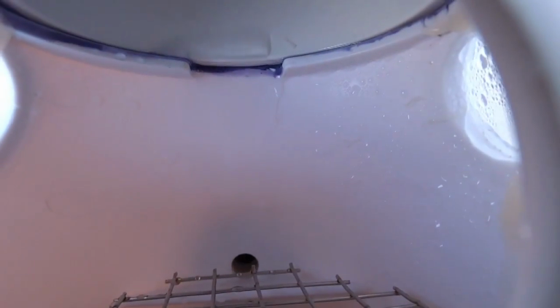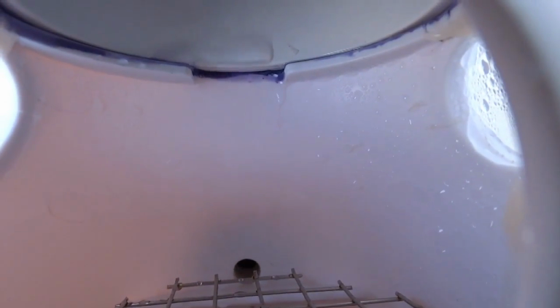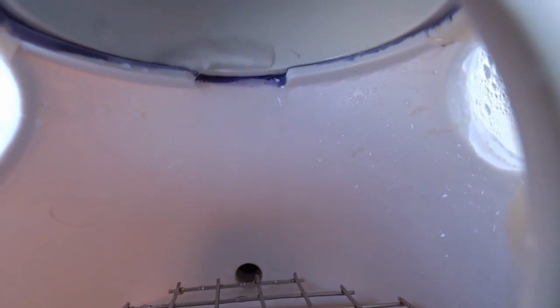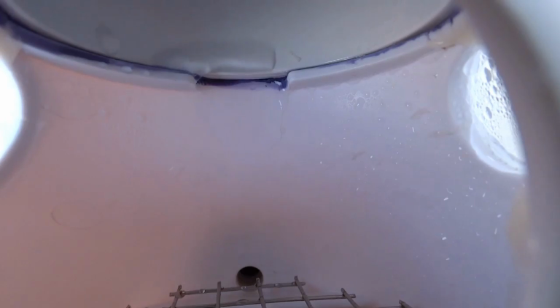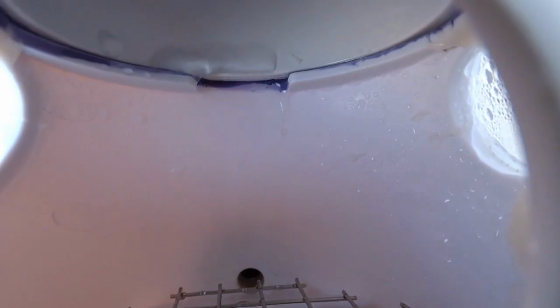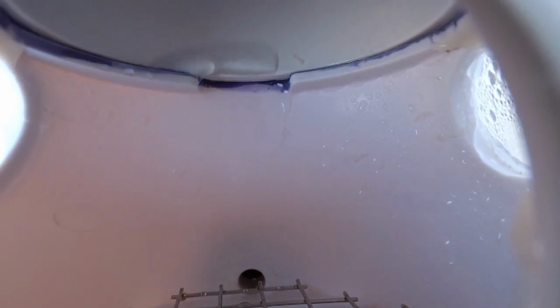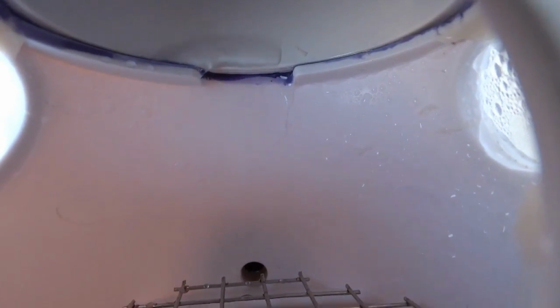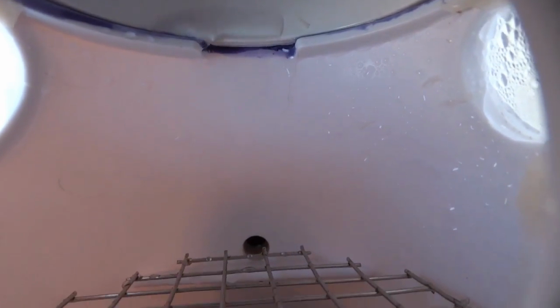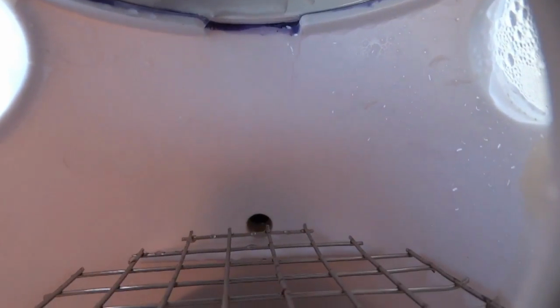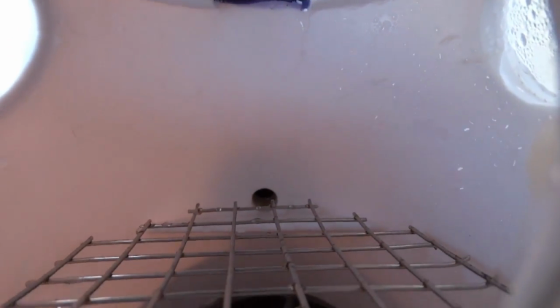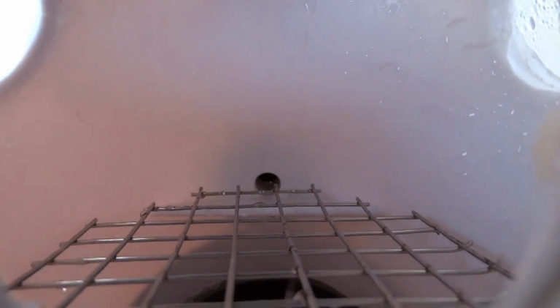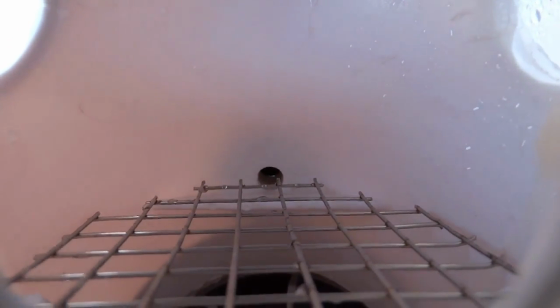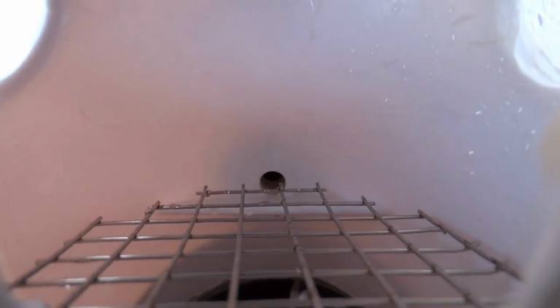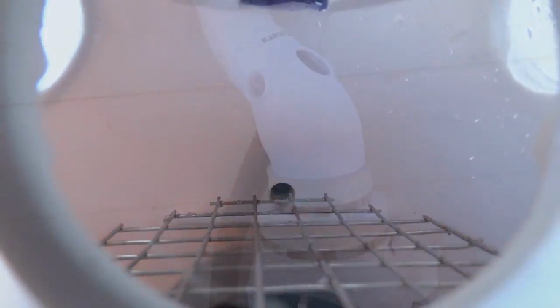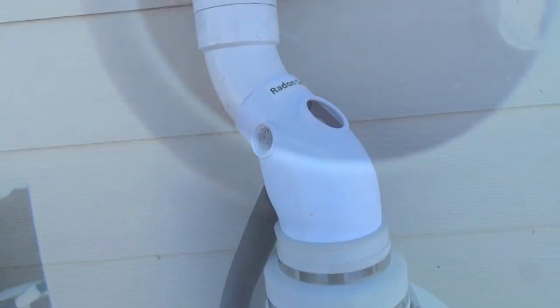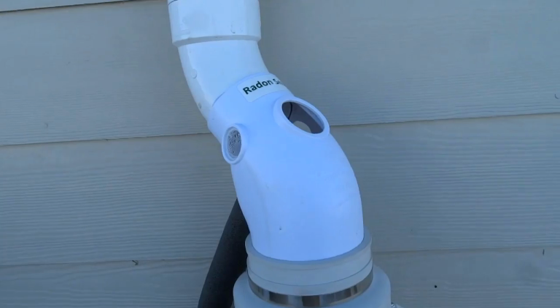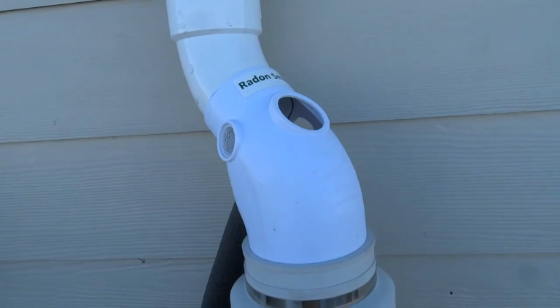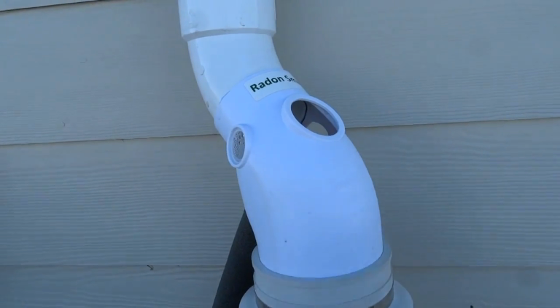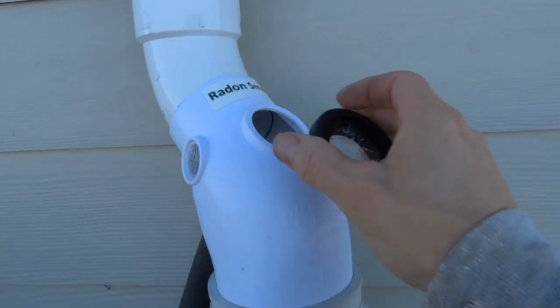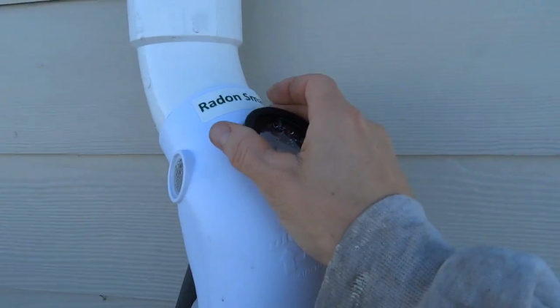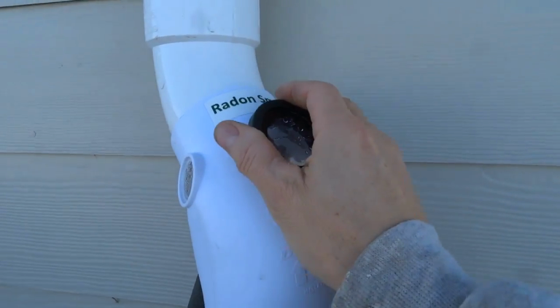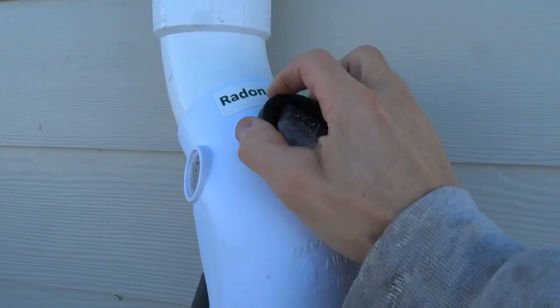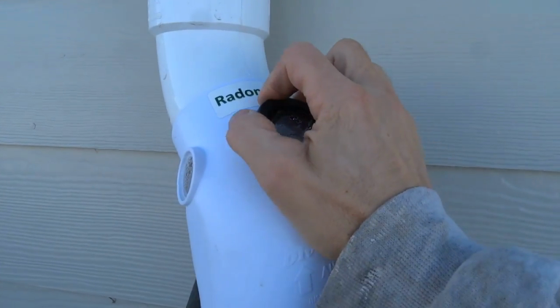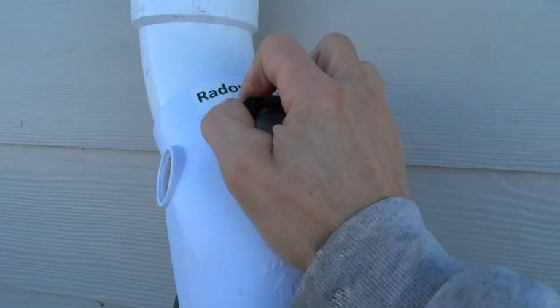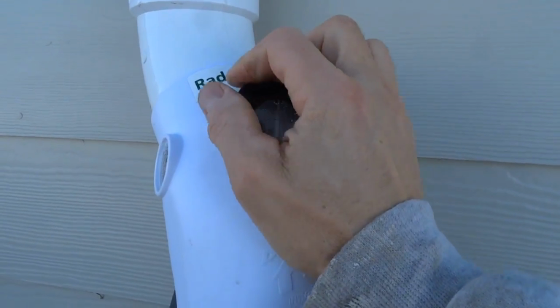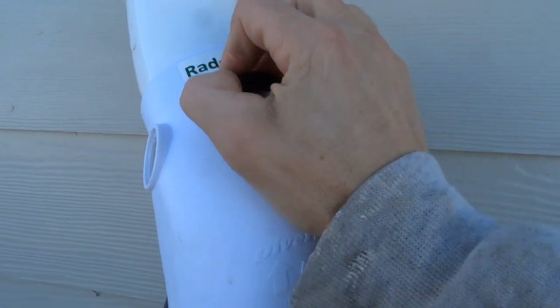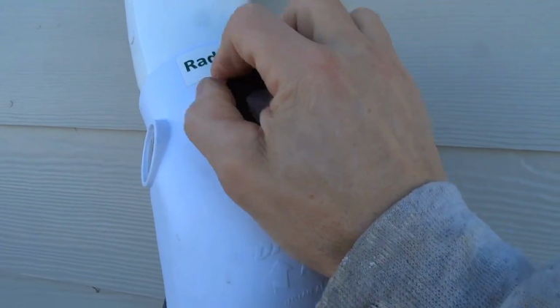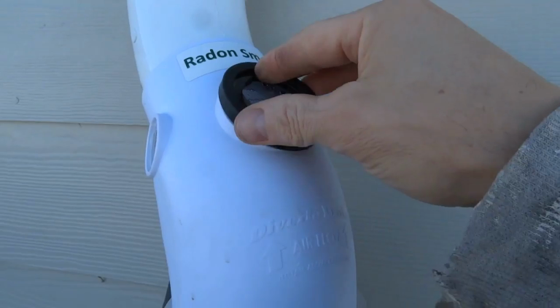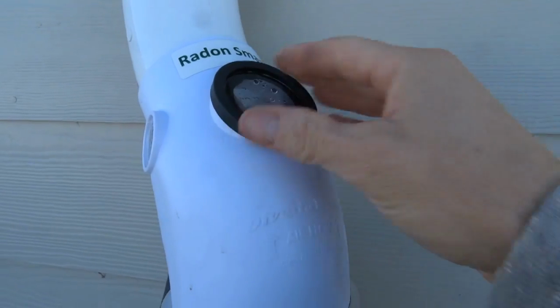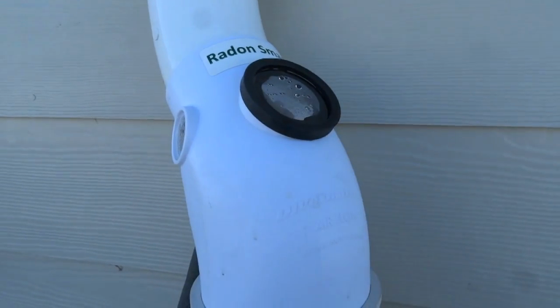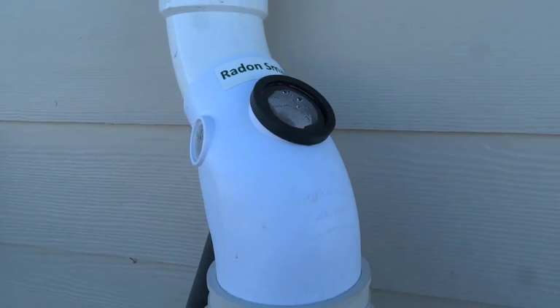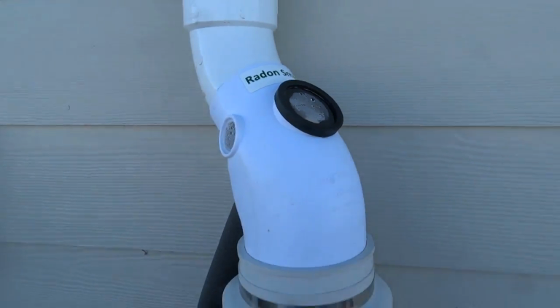Additionally, you can see the ice blocking screen, which further protects the radon fan from ice damage. The access cap is replaced for normal operations but may be removed any time for system diagnostics or clean out when required.